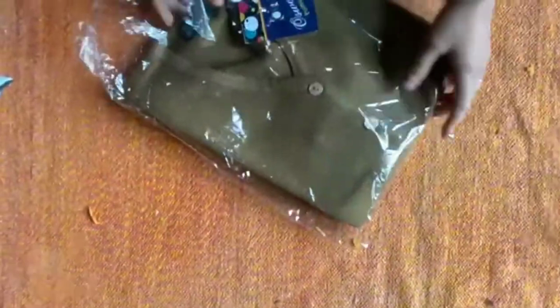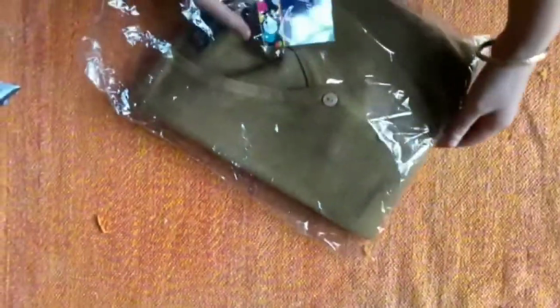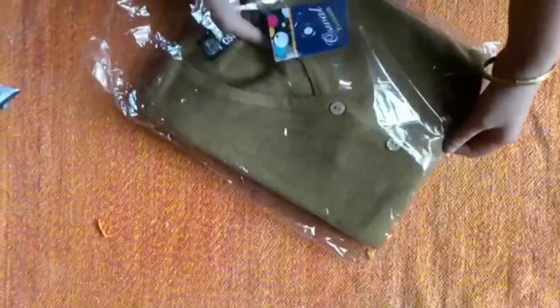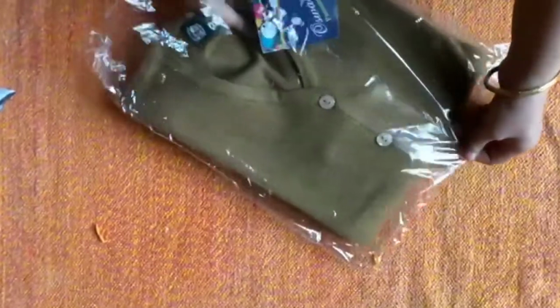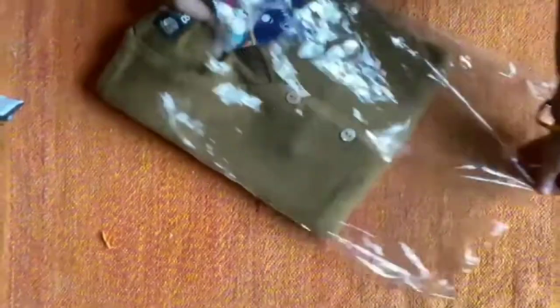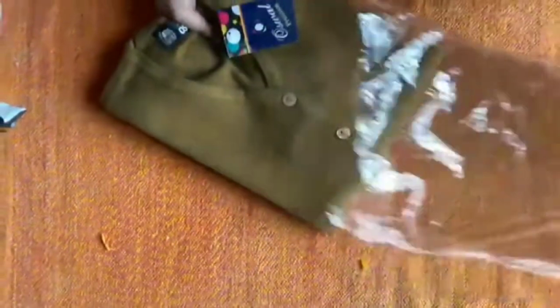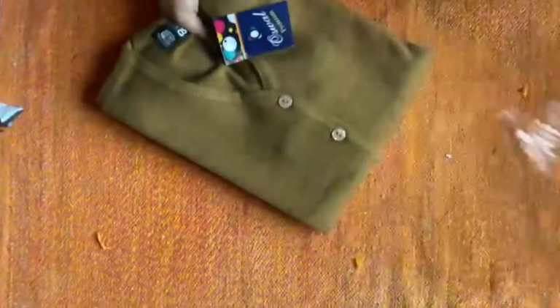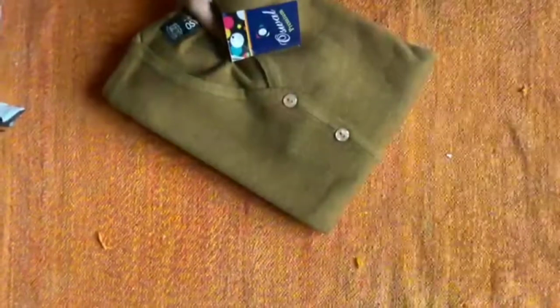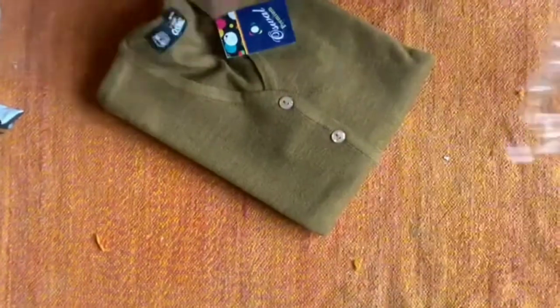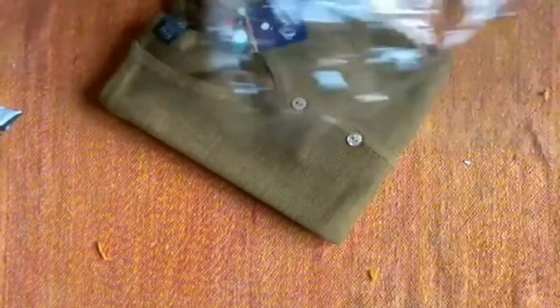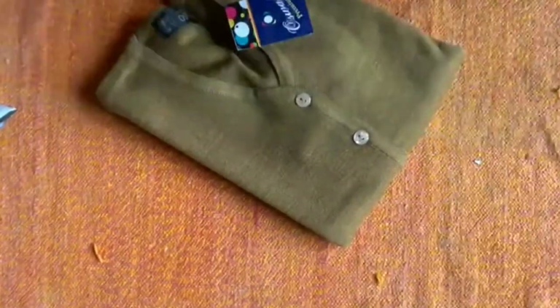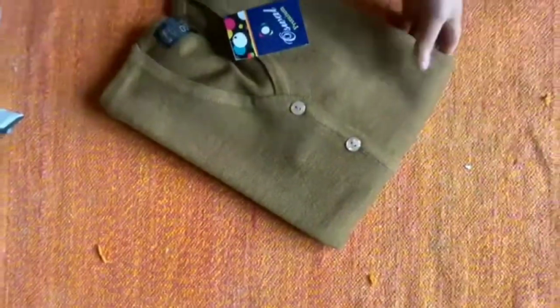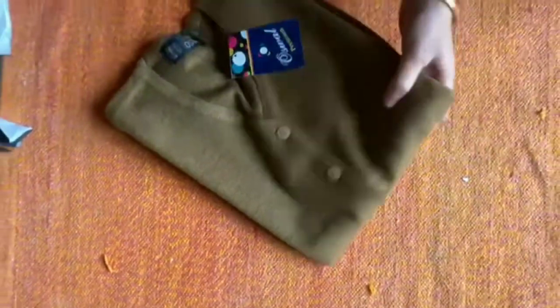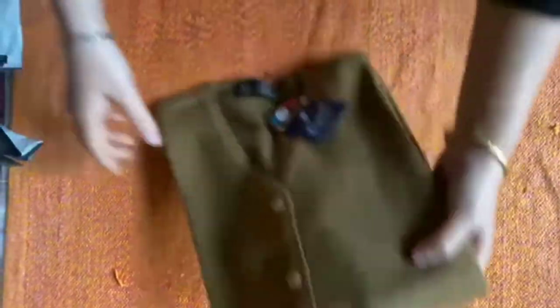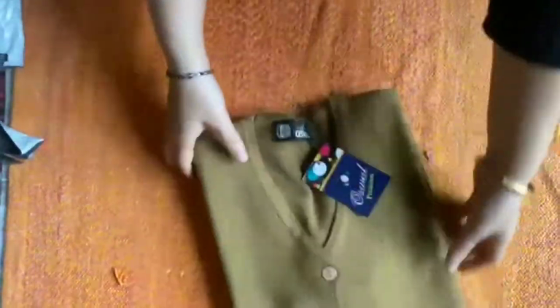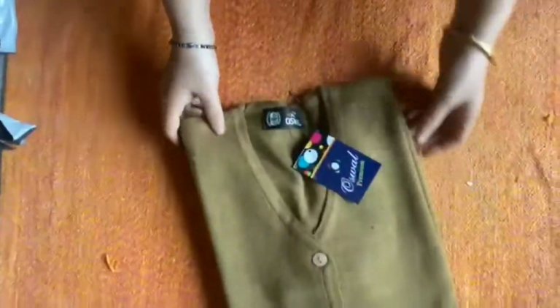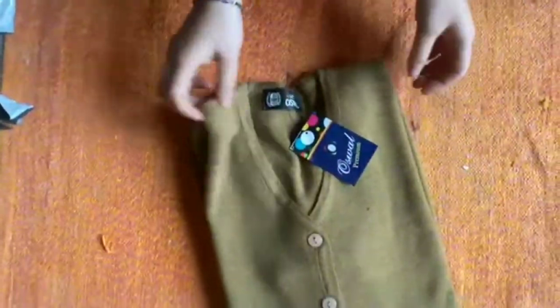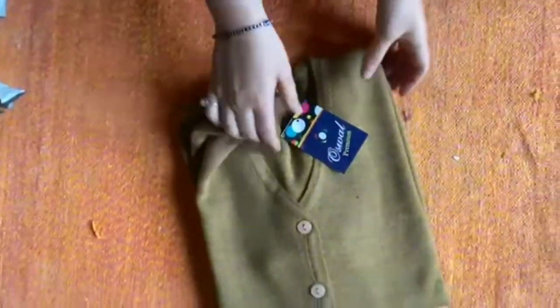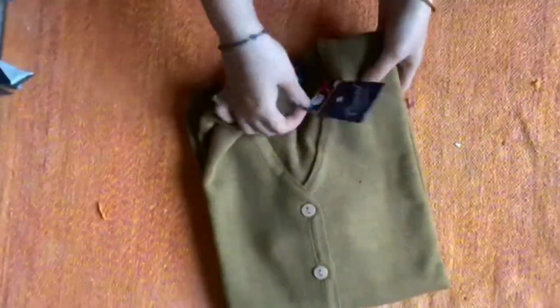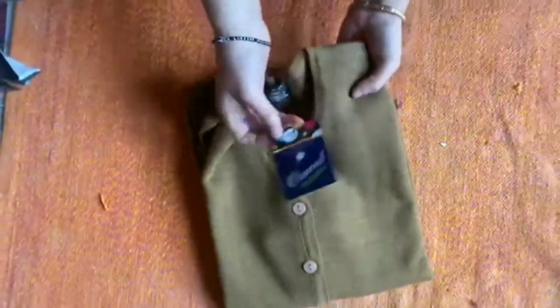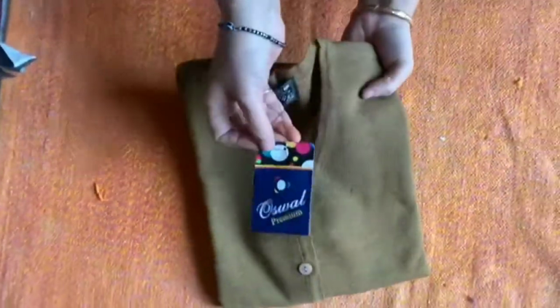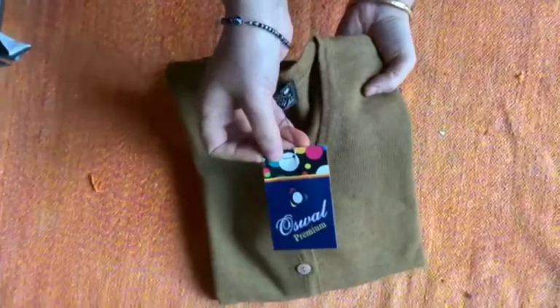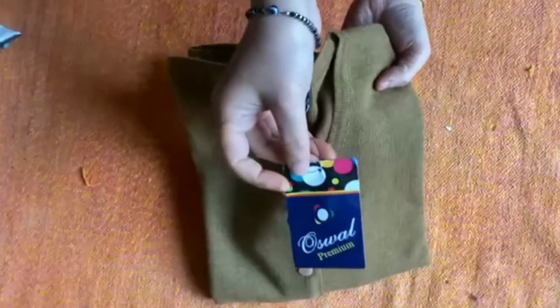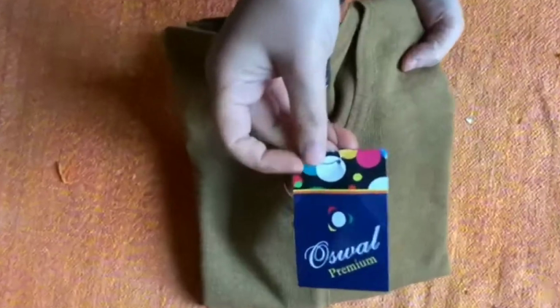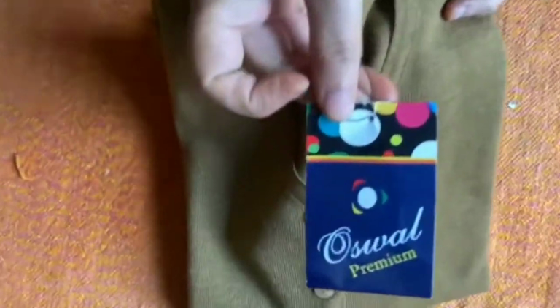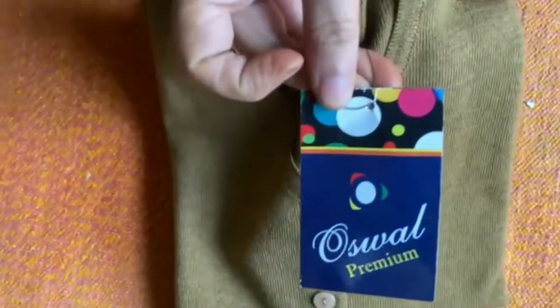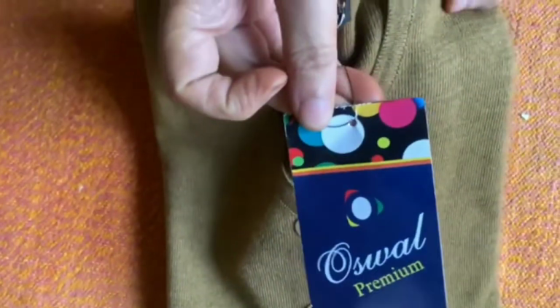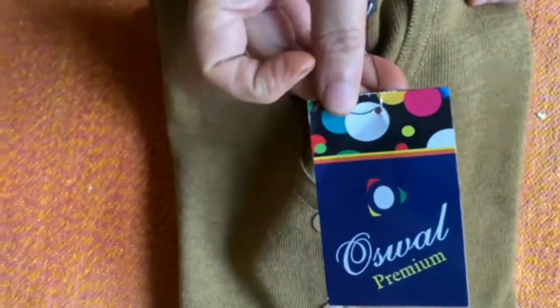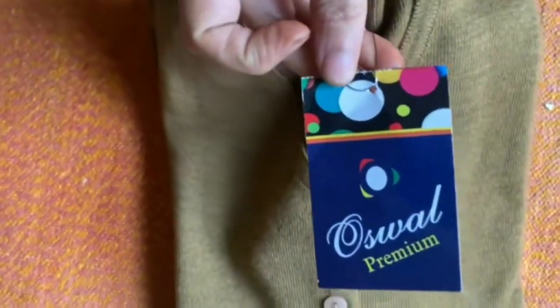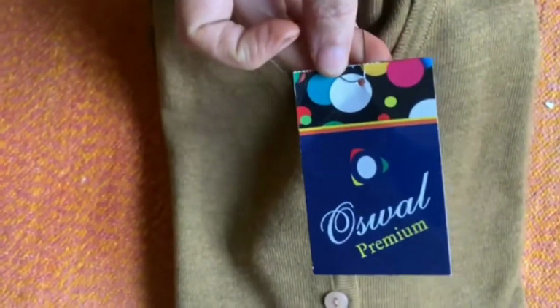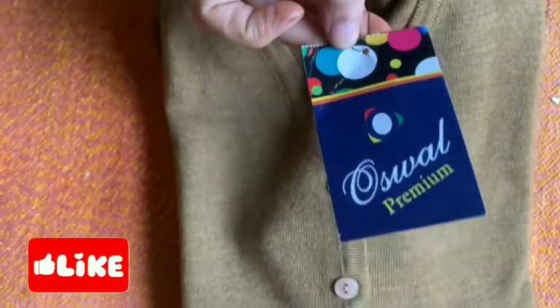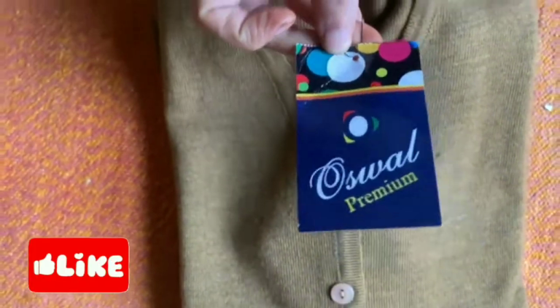The first thing is that this woolen cardigan is a branded cardigan — this is from Oswal. Oswal is a very well-known branded company.